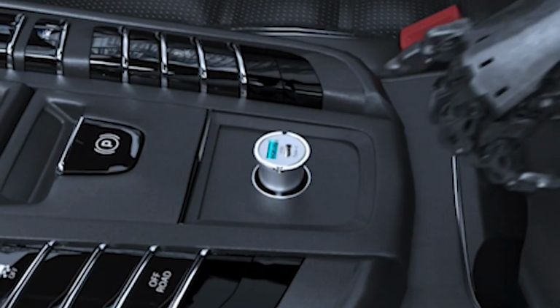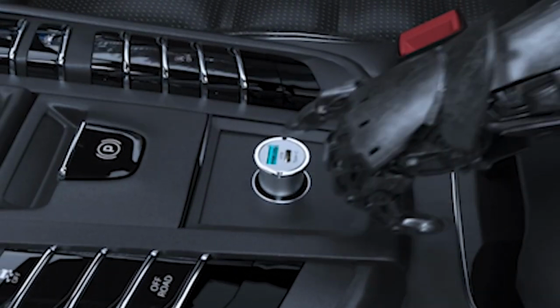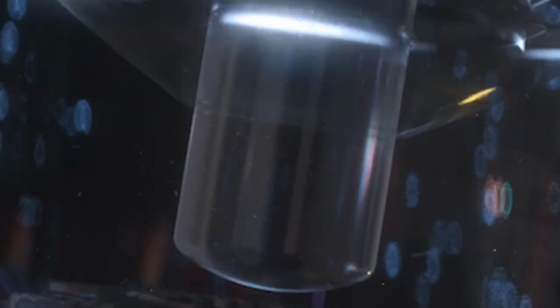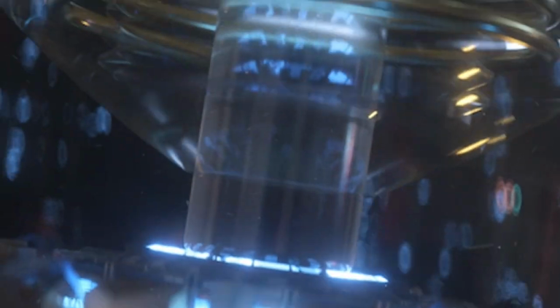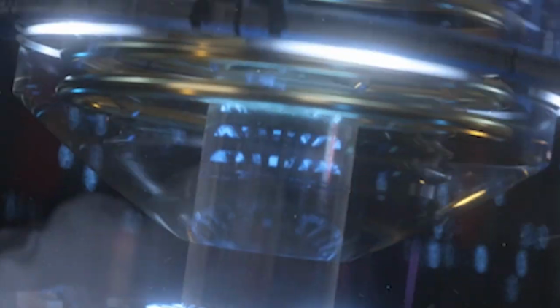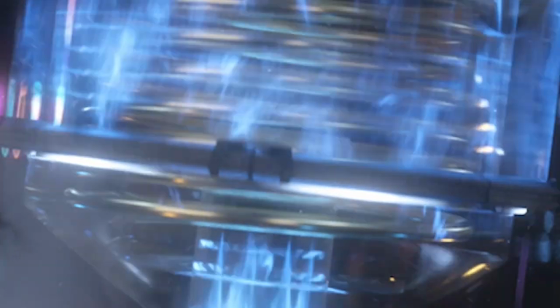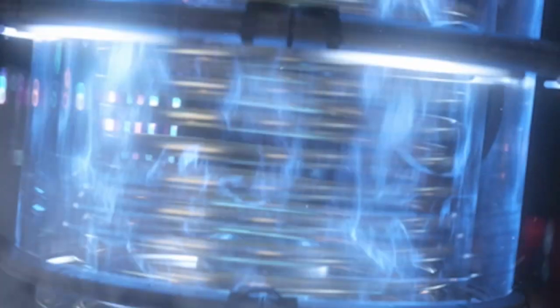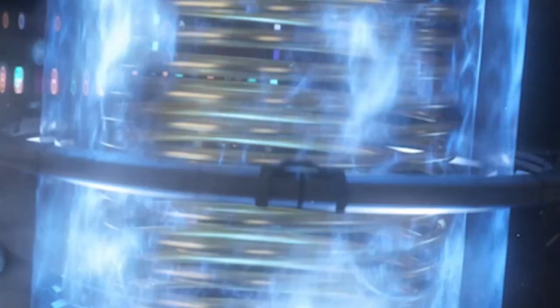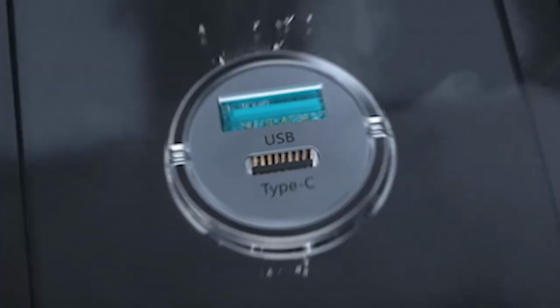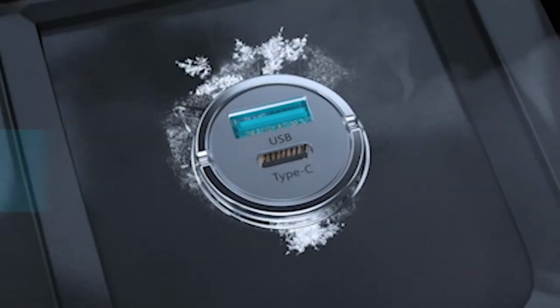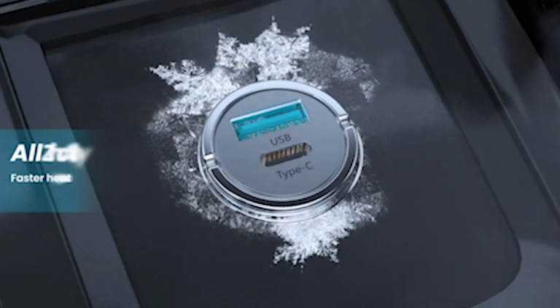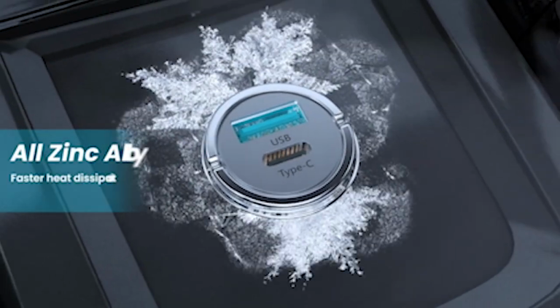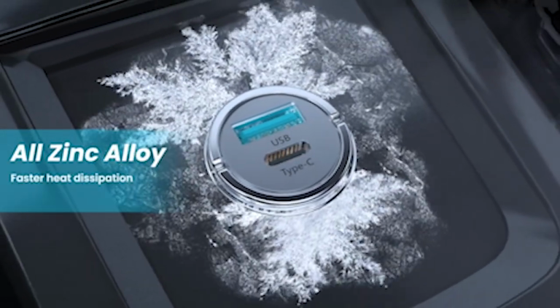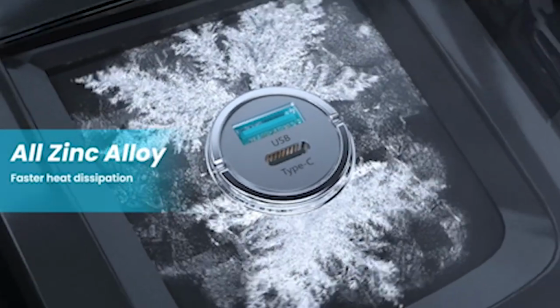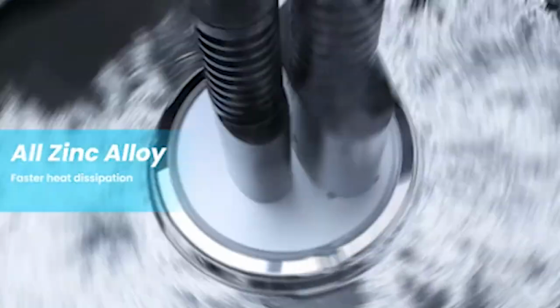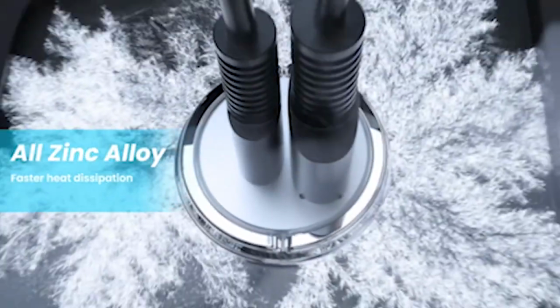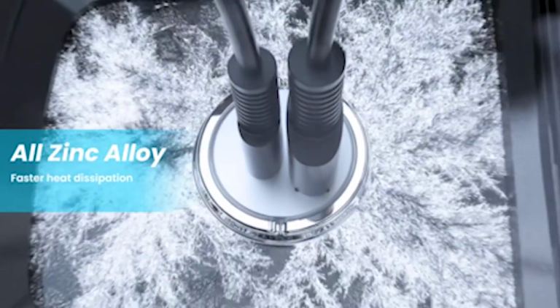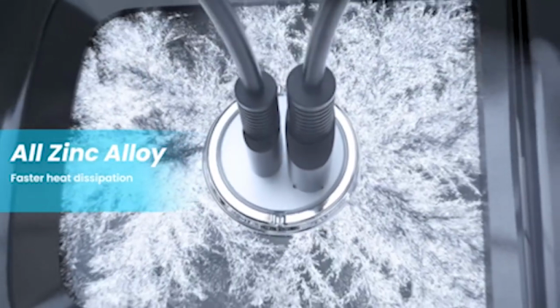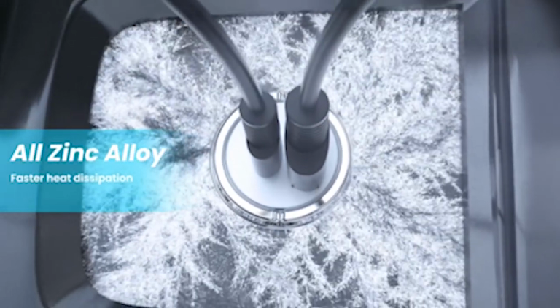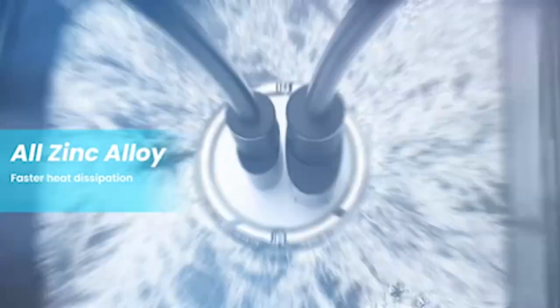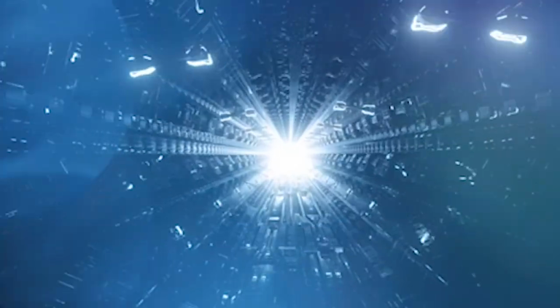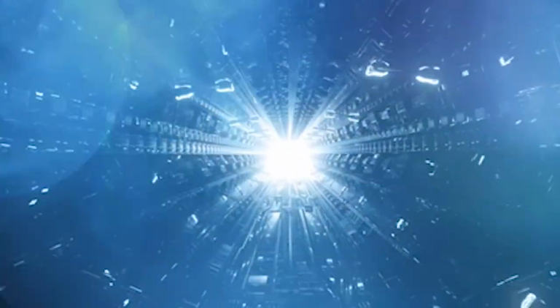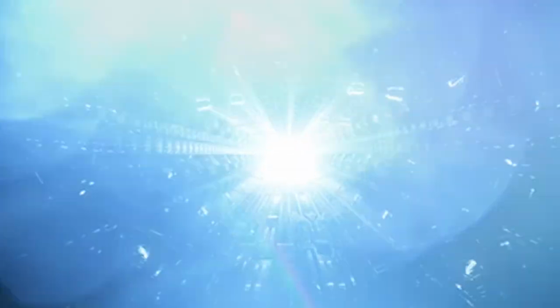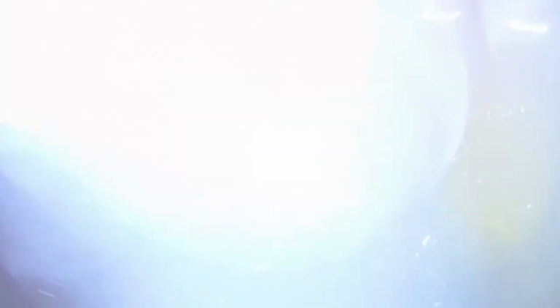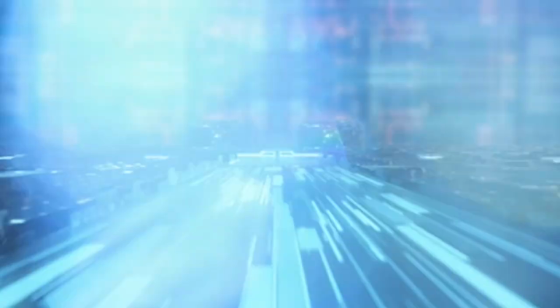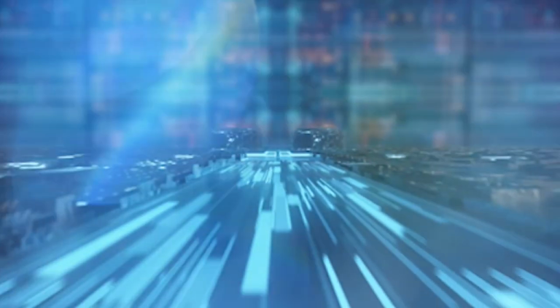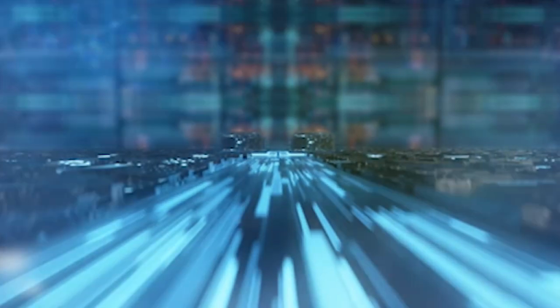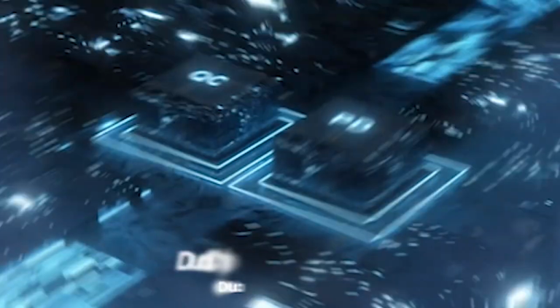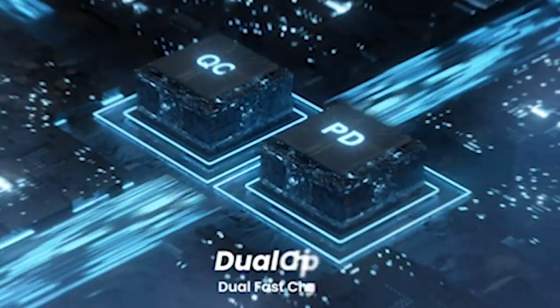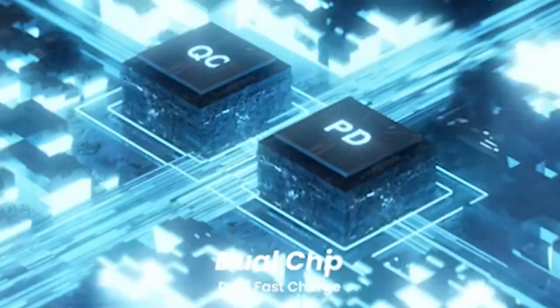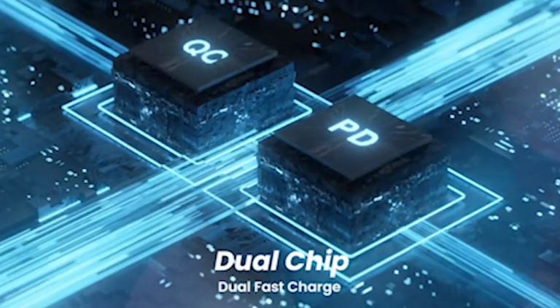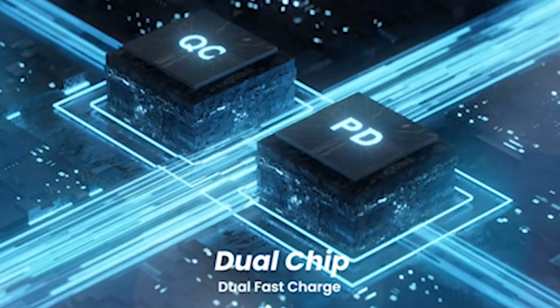This video explores the top Samsung Galaxy S24 Ultra car chargers, promising efficient power delivery and peace of mind for your journeys. I have prepared this video guide for the 6 best Samsung Galaxy S24 Ultra car chargers 2024. So let's get started.